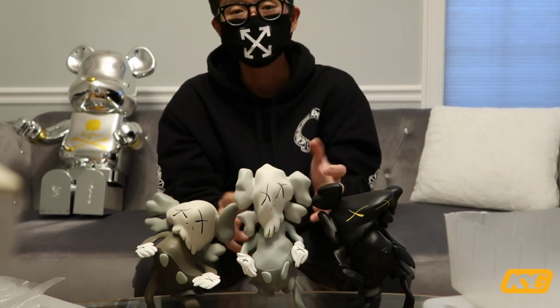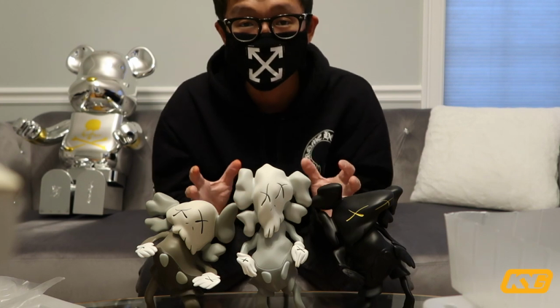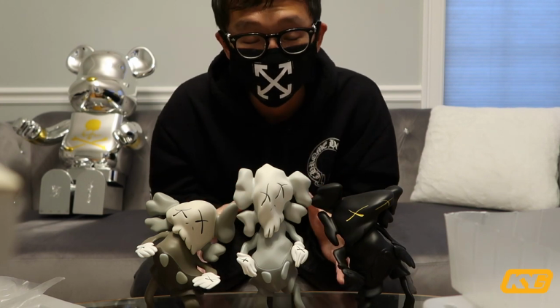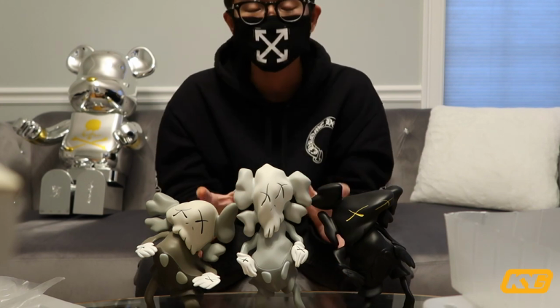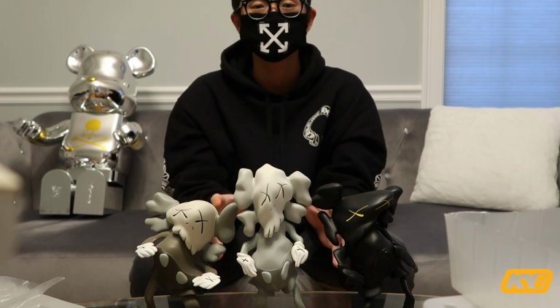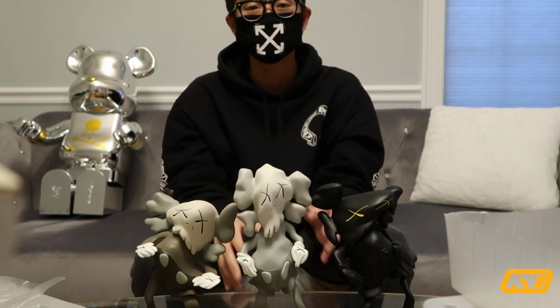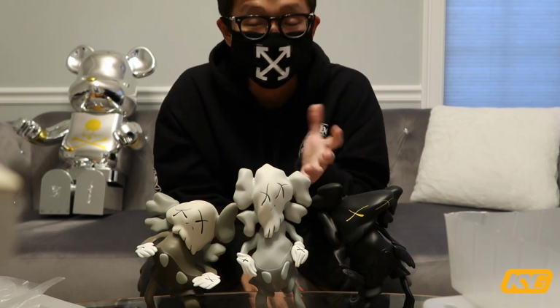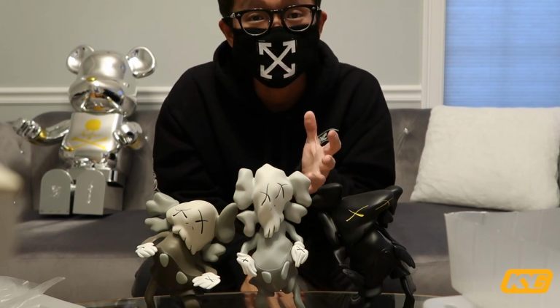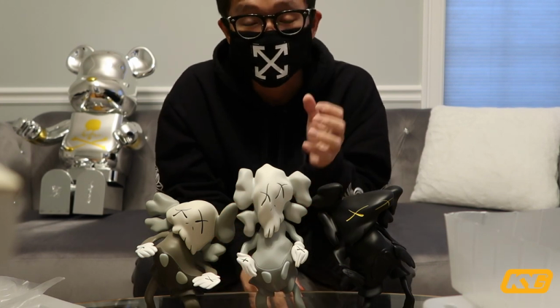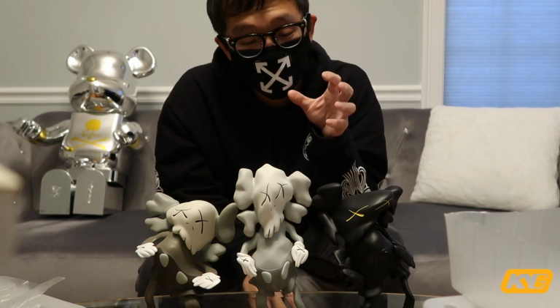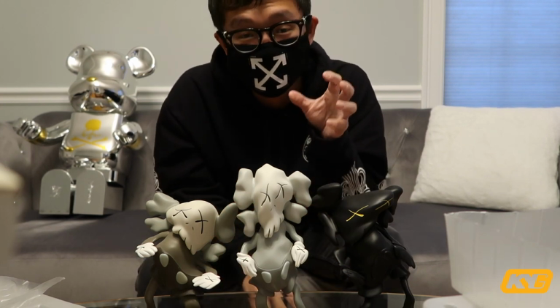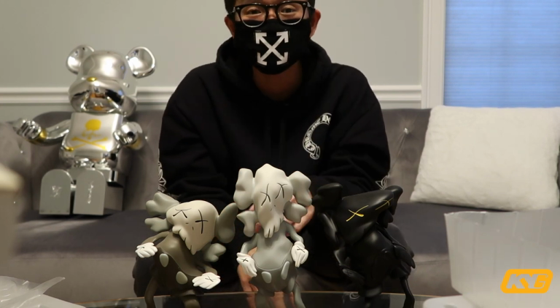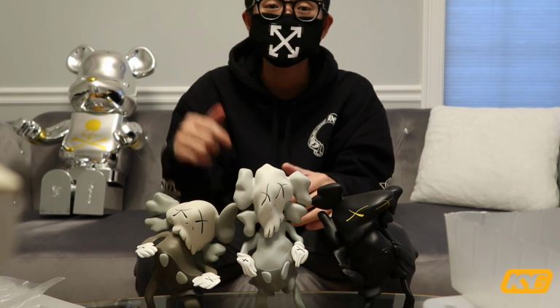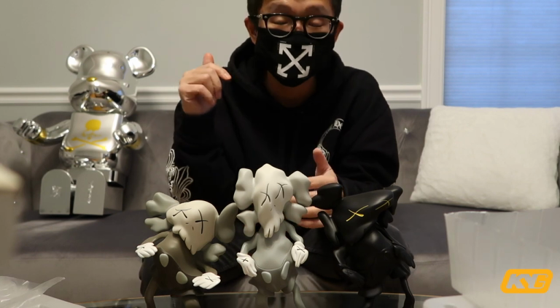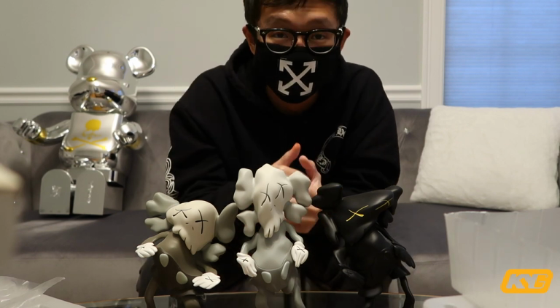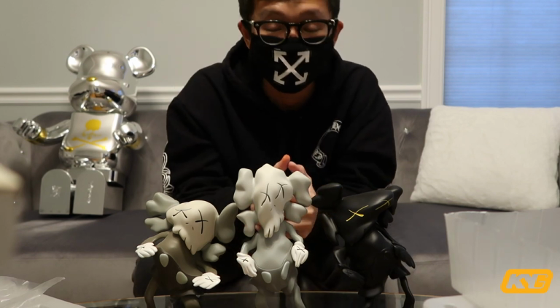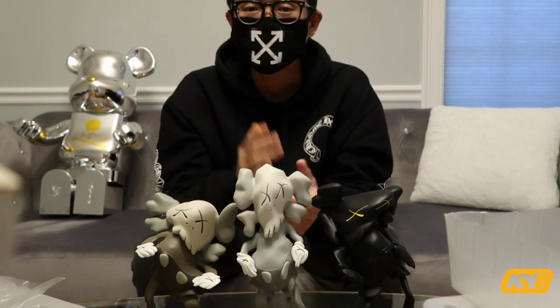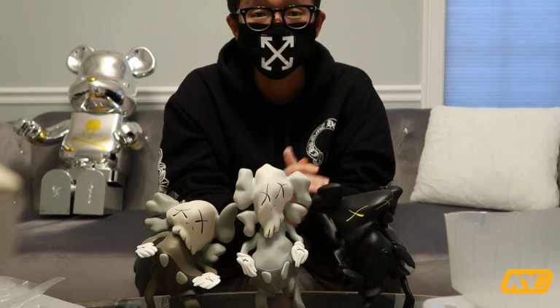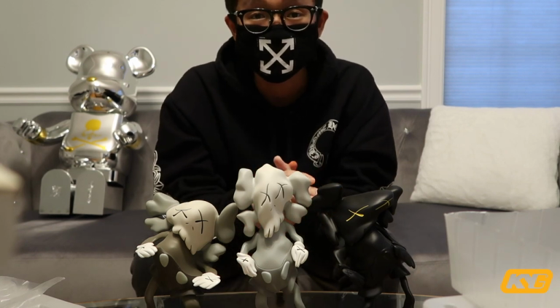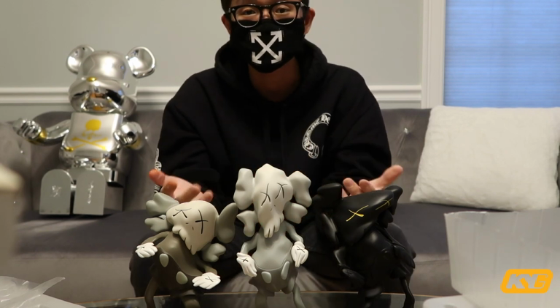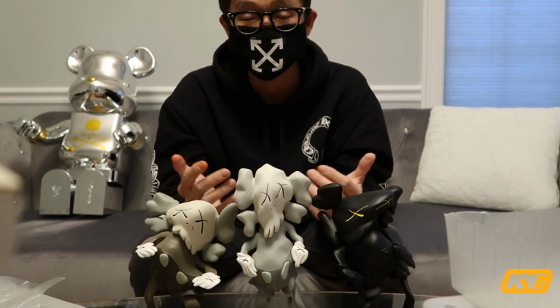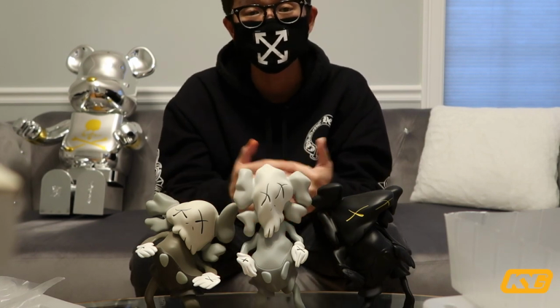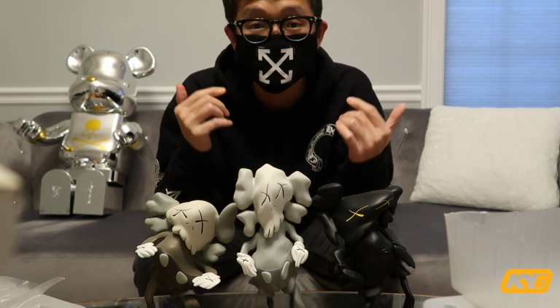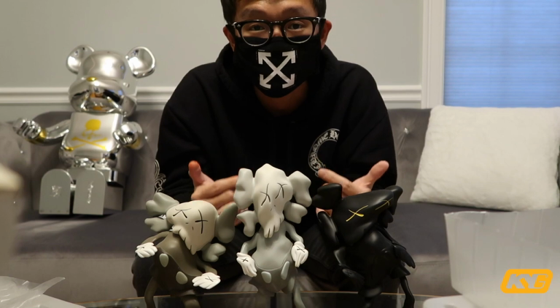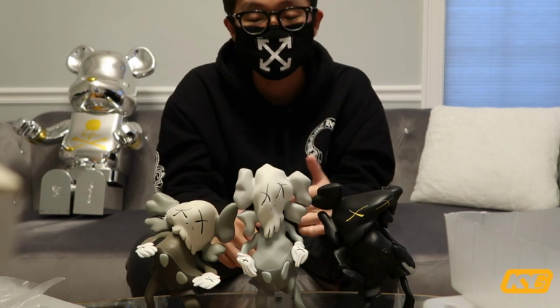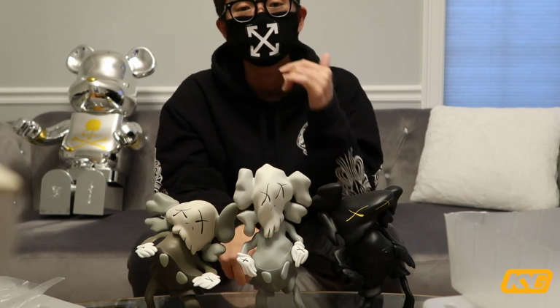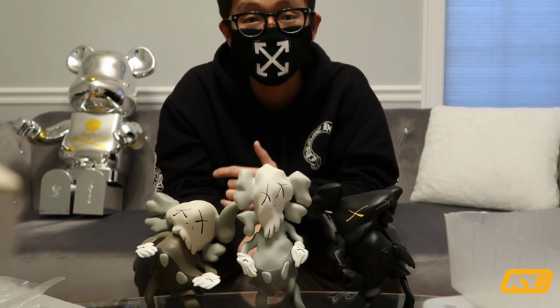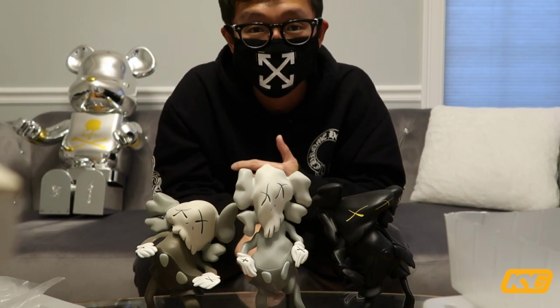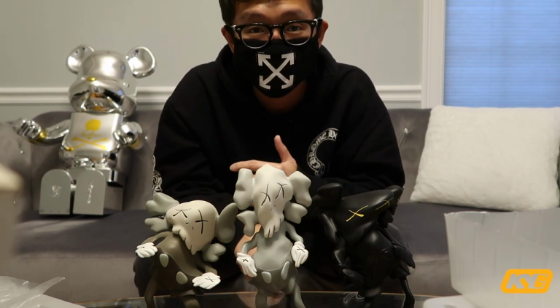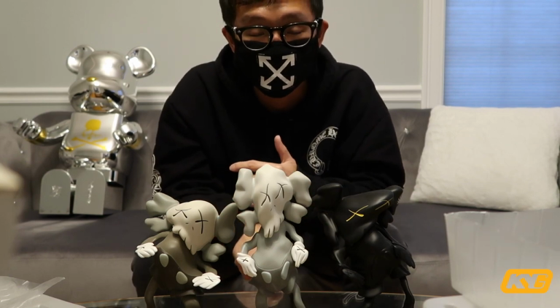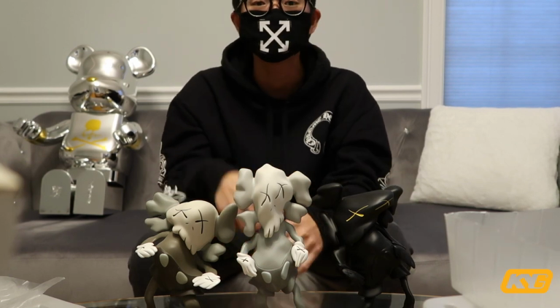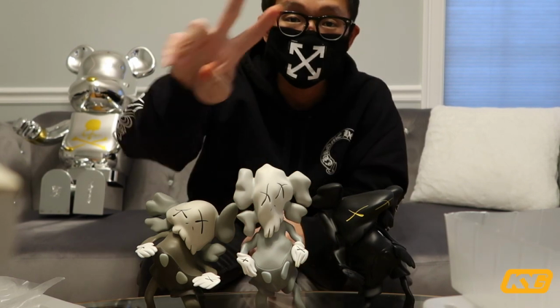I hope you guys enjoy this unboxing video. That's basically it for today. If you guys like these figures, definitely smash that like button. If you're into Kaws and you haven't subscribed to my channel, definitely smash that subscribe button. More Kaws figures videos coming soon. Peace.